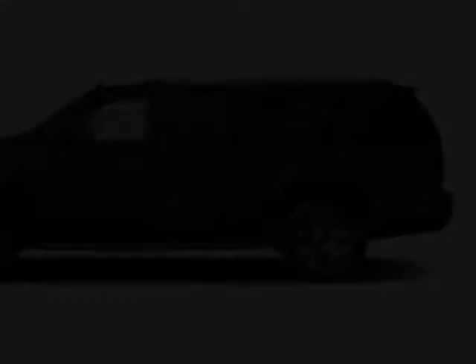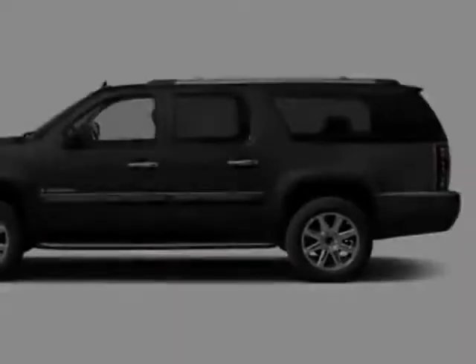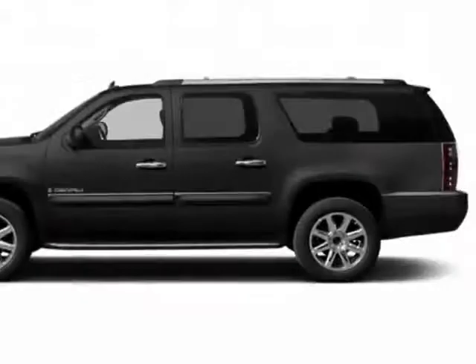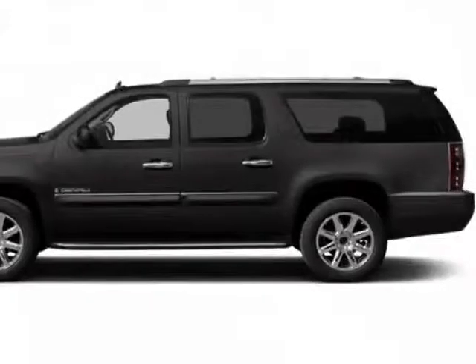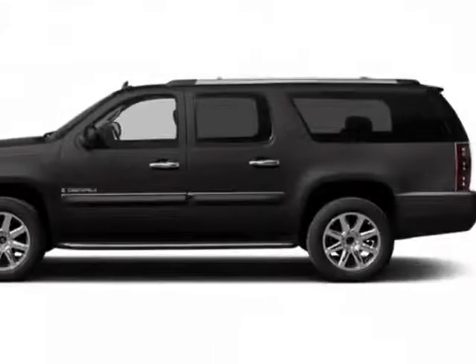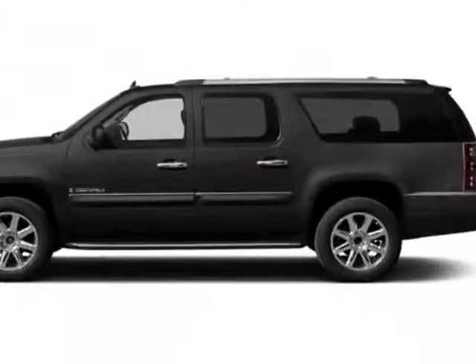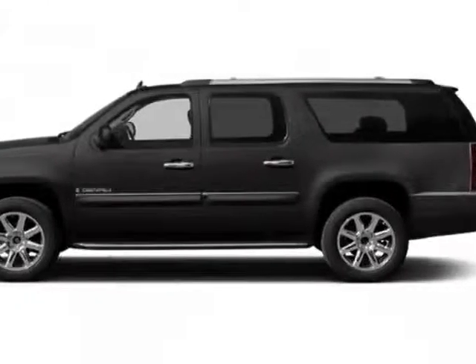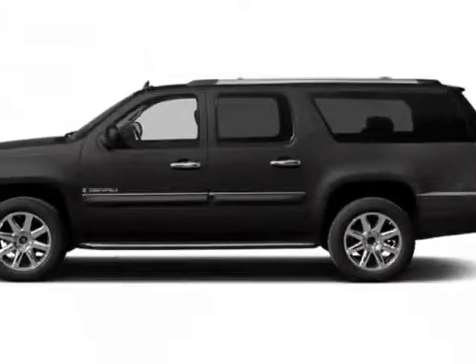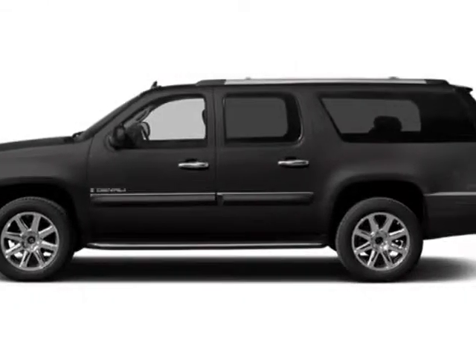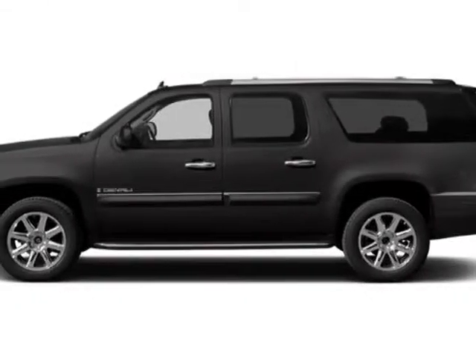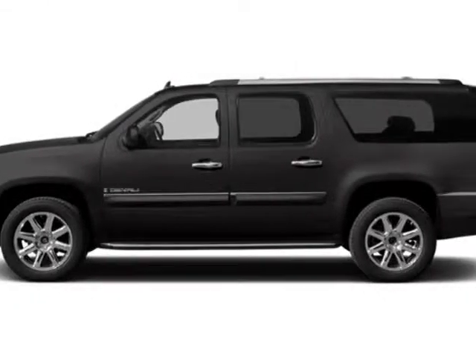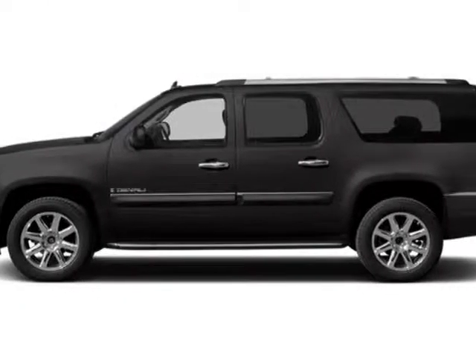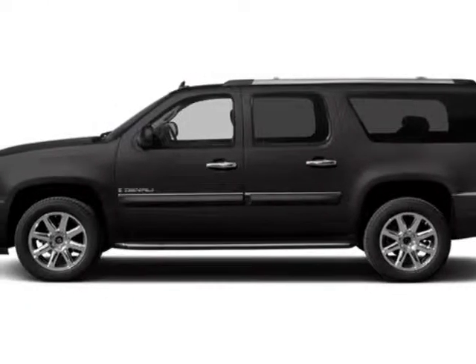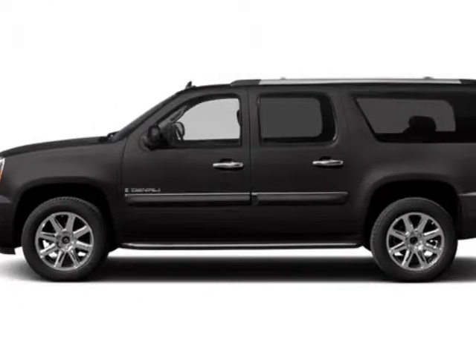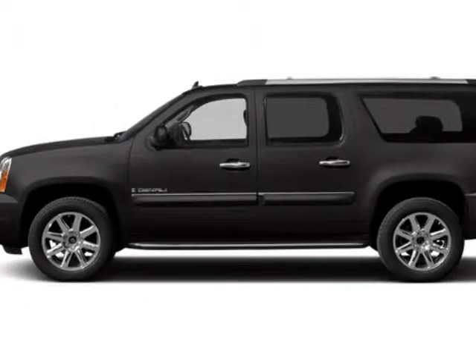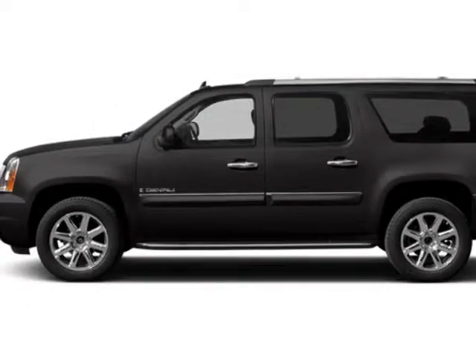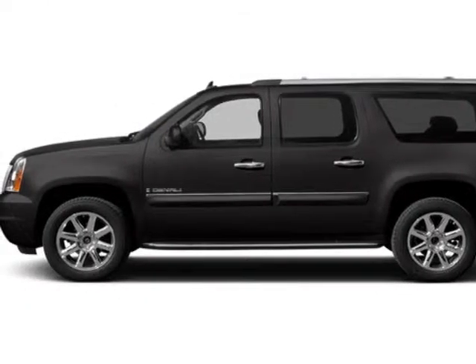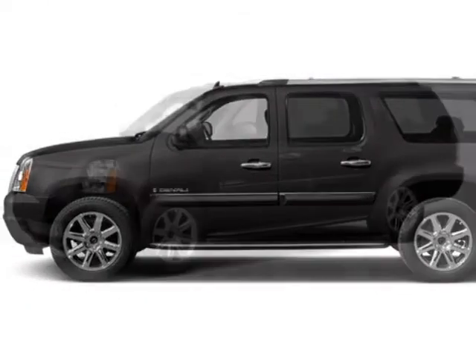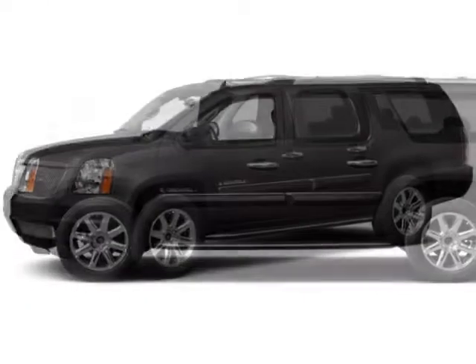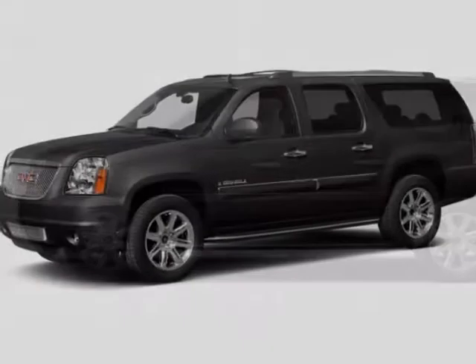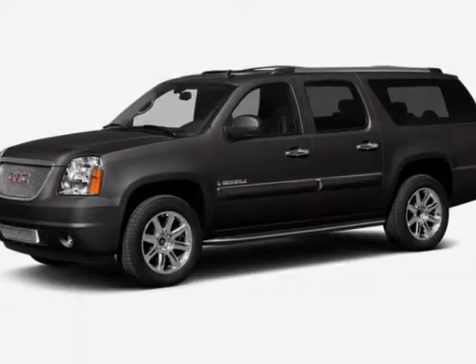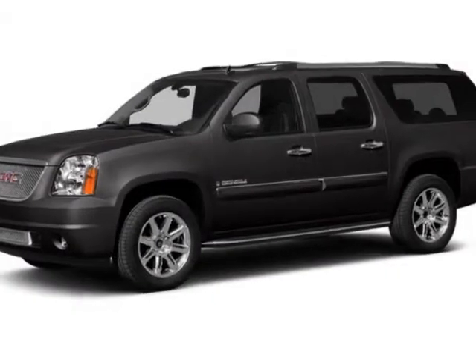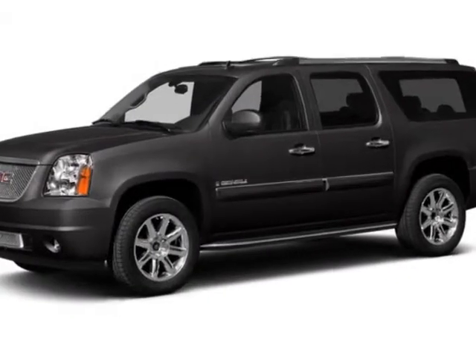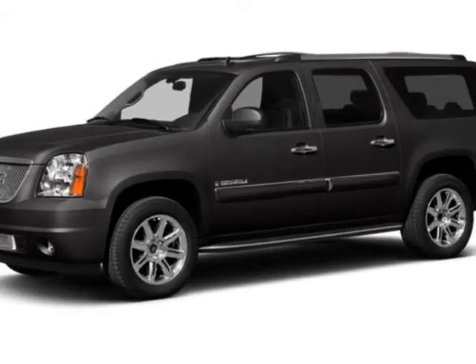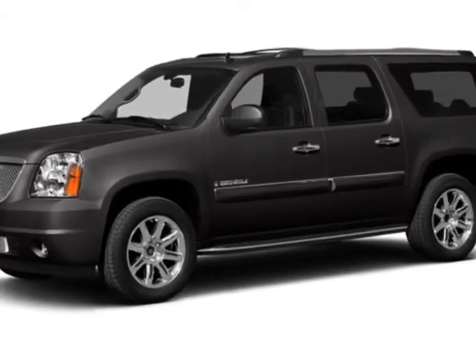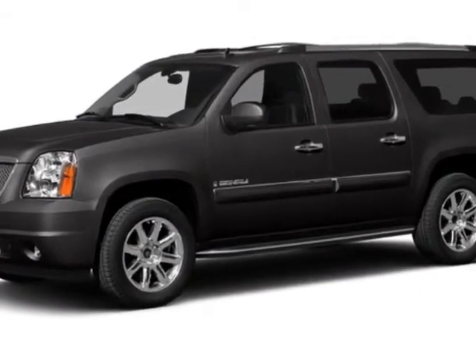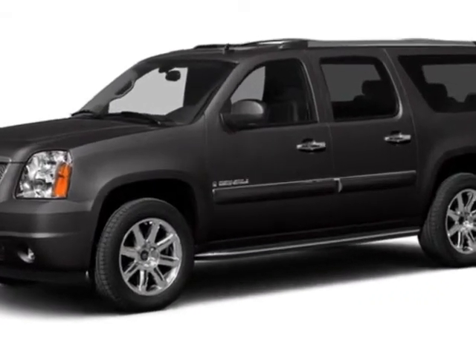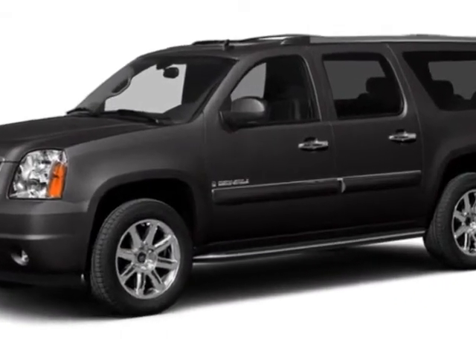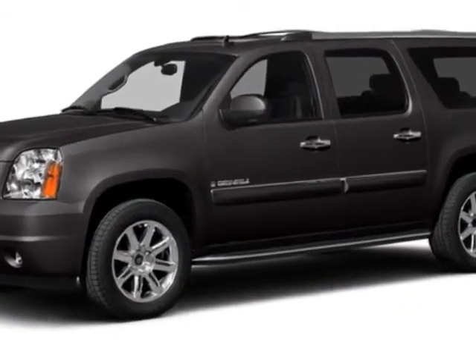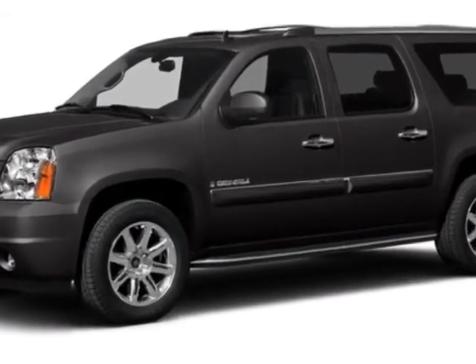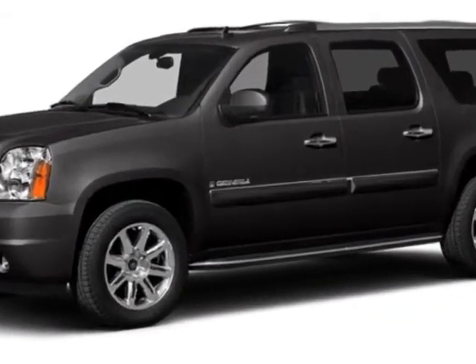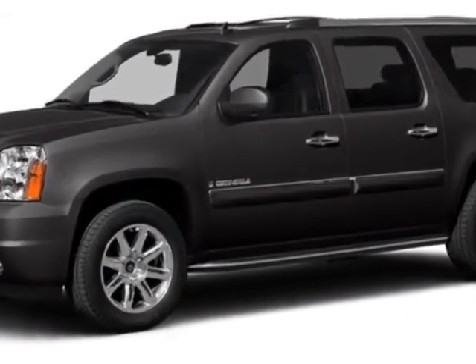Take a look at this new 2014 GMC Yukon XL. For your protection, this vehicle has a full factory warranty.